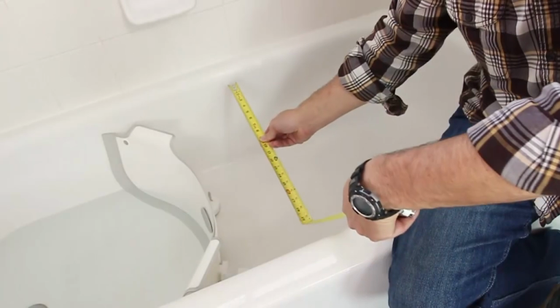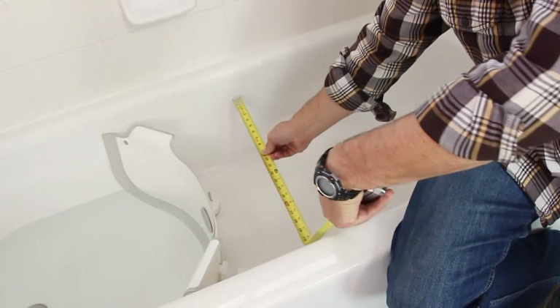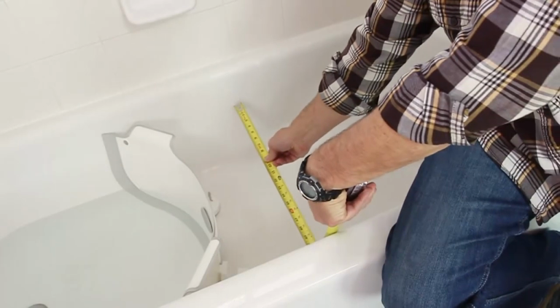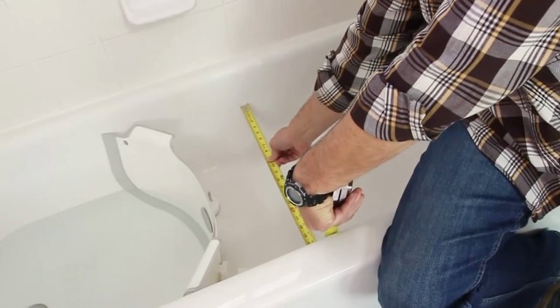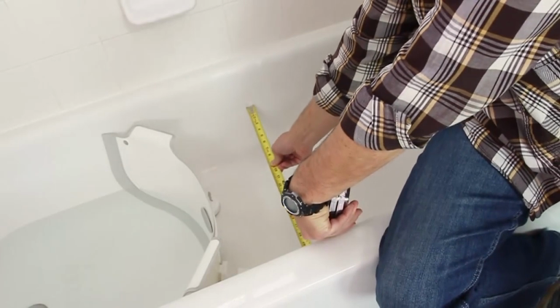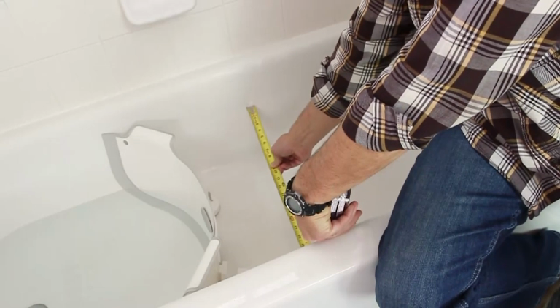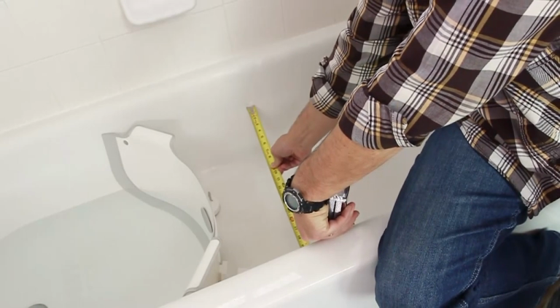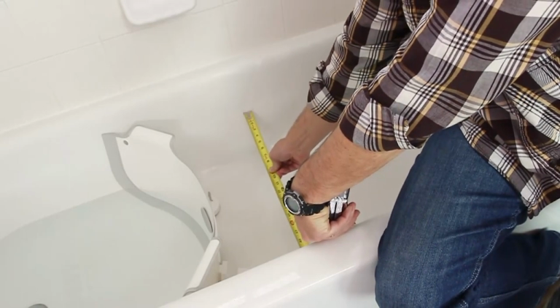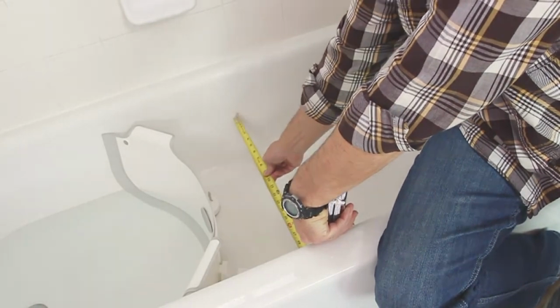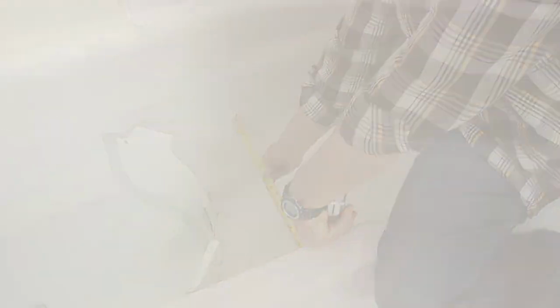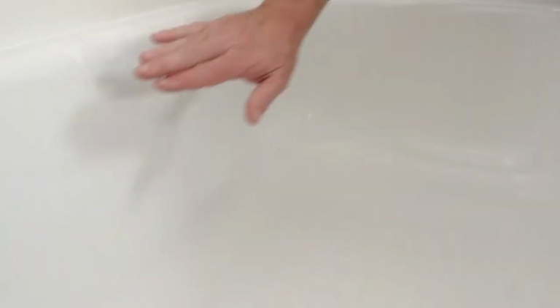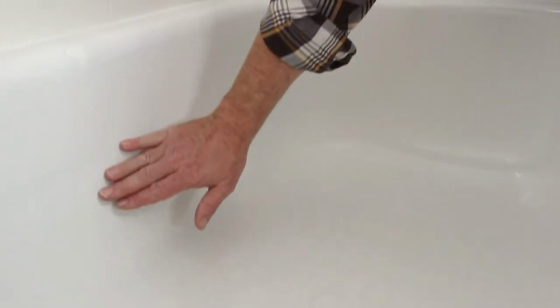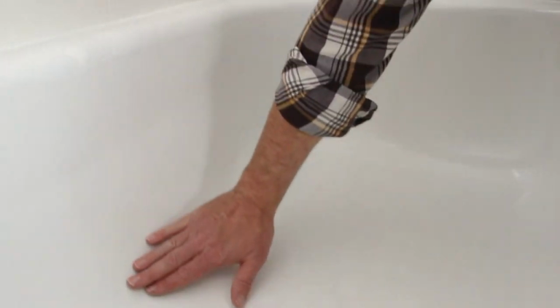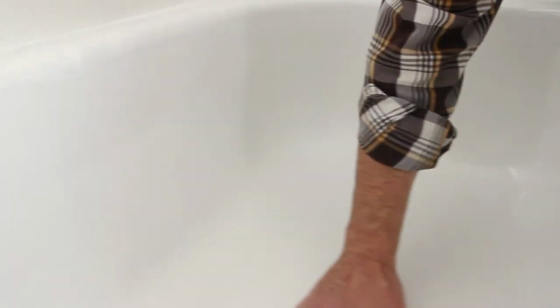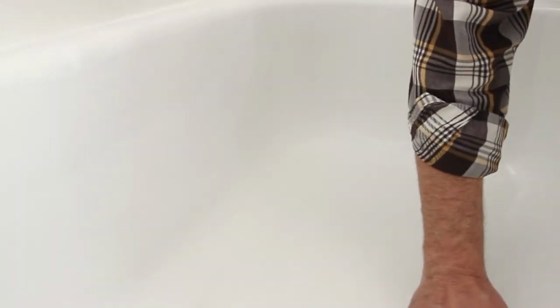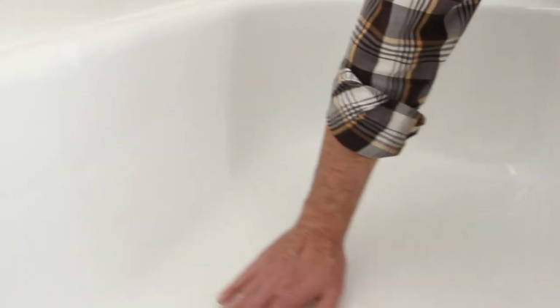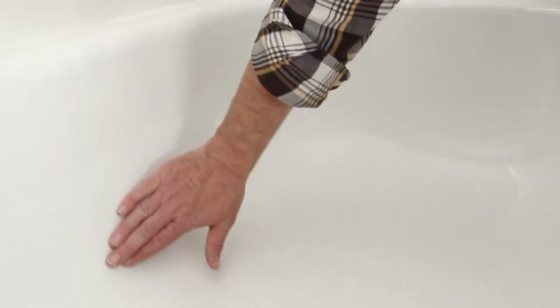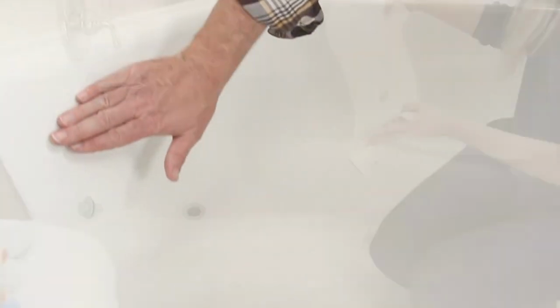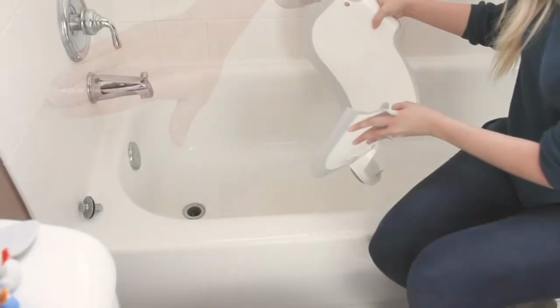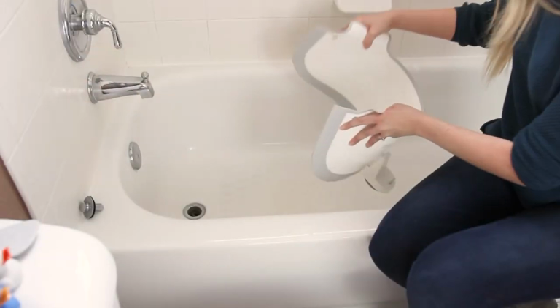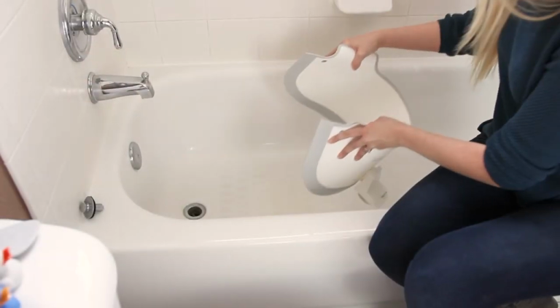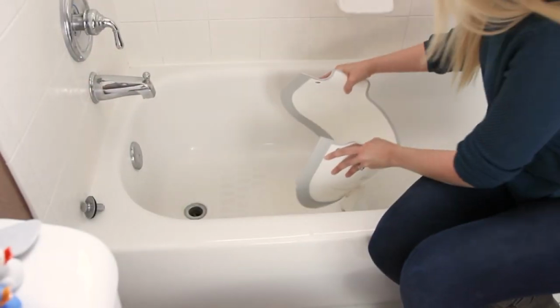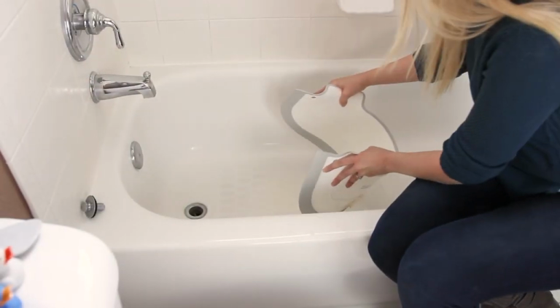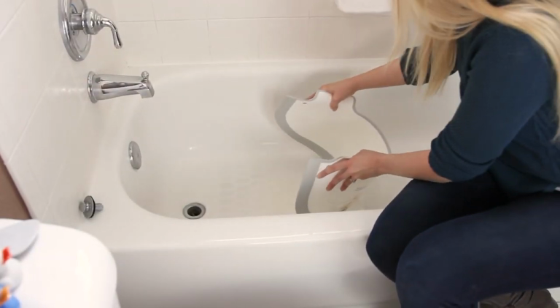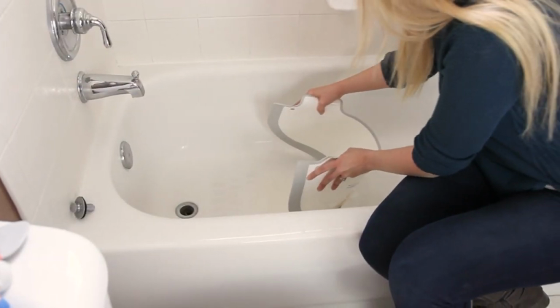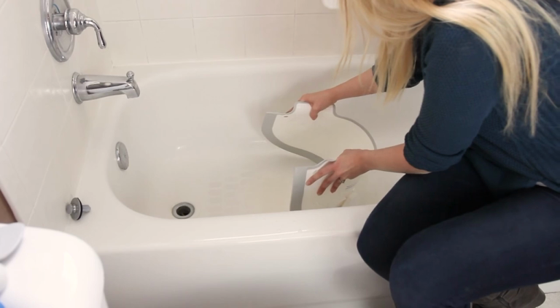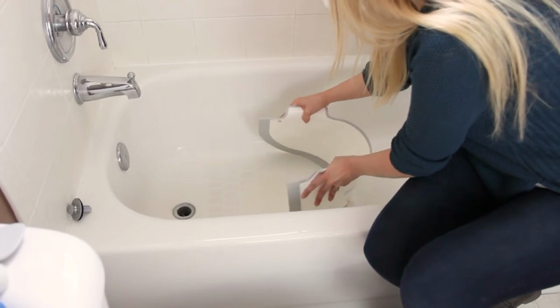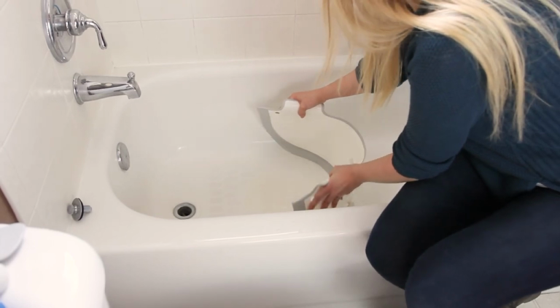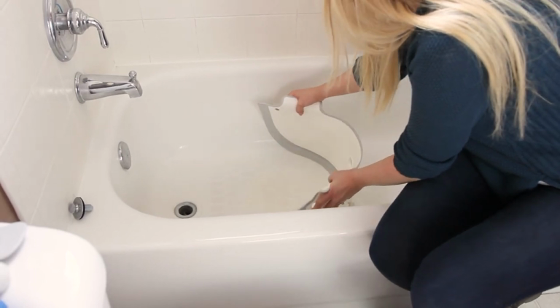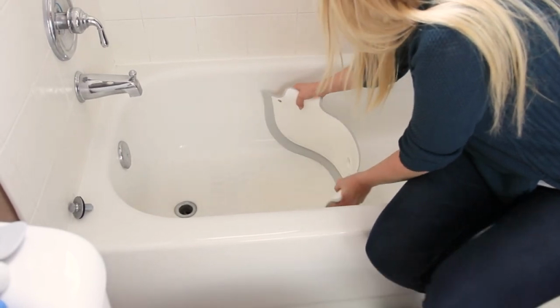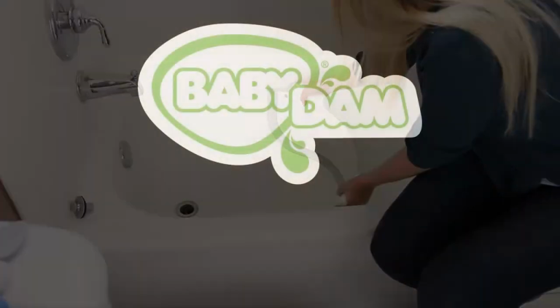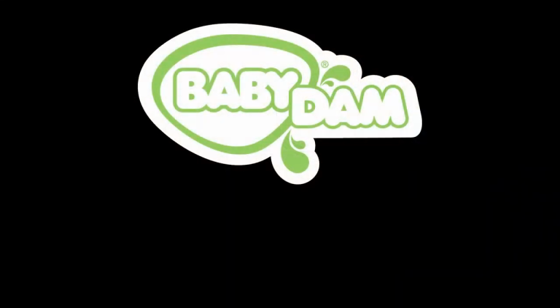To see if your bathtub is compatible, click on the link below this video titled, Will It Work in My Tub? Also, be sure to watch the installation video to learn how easy it is to install. Thanks for watching!